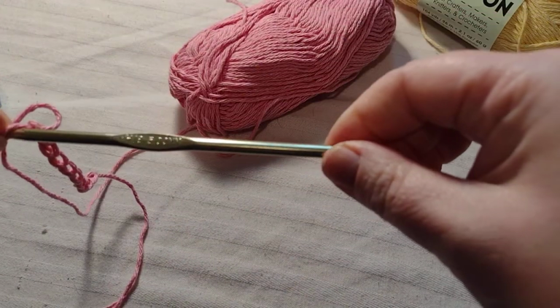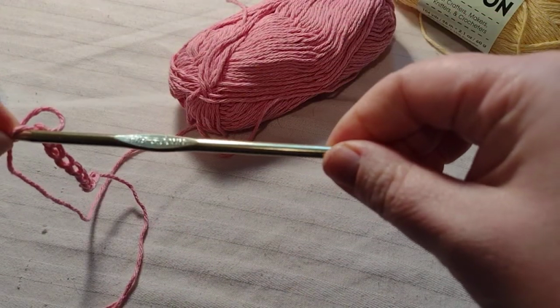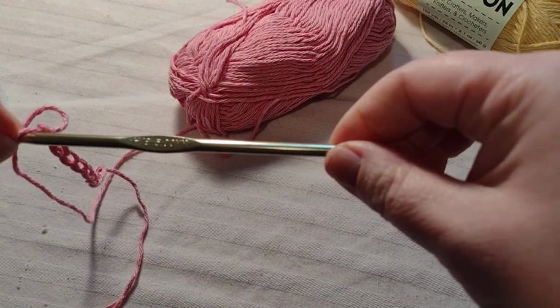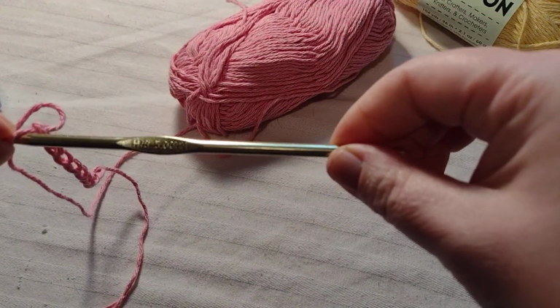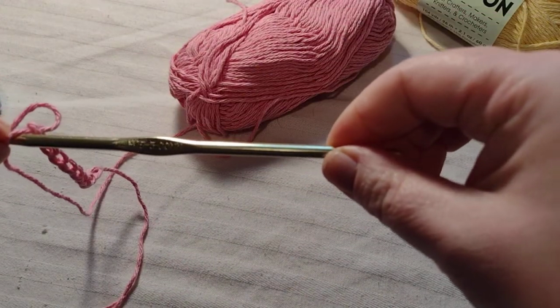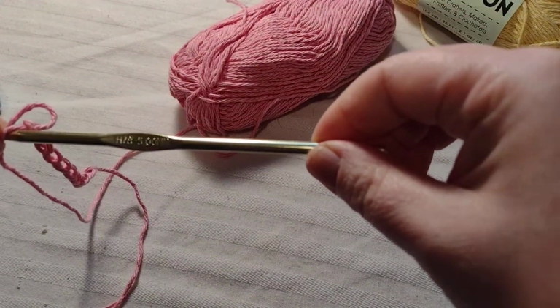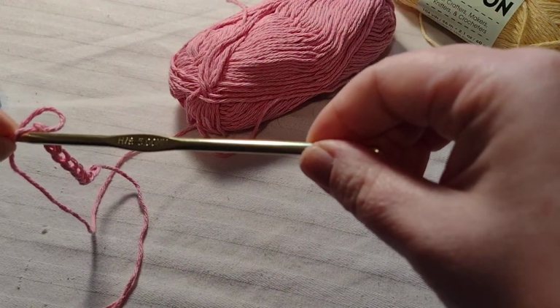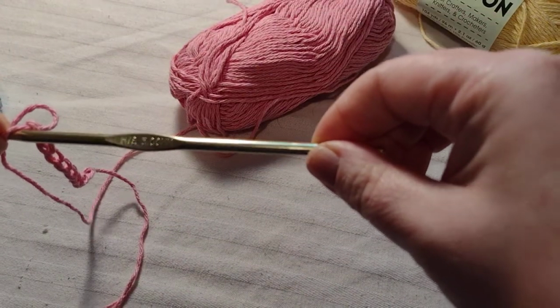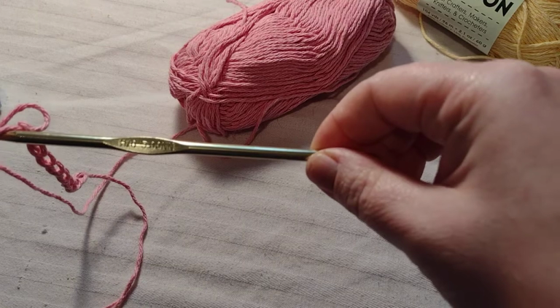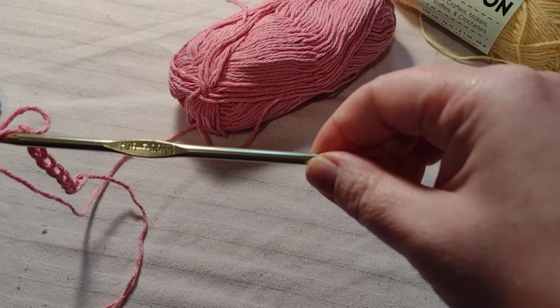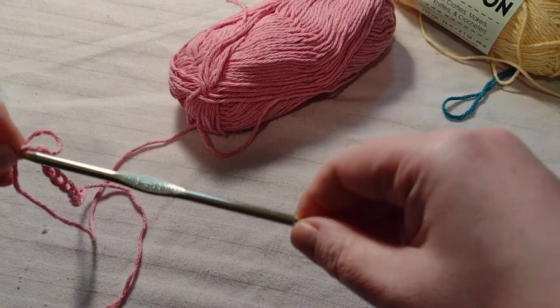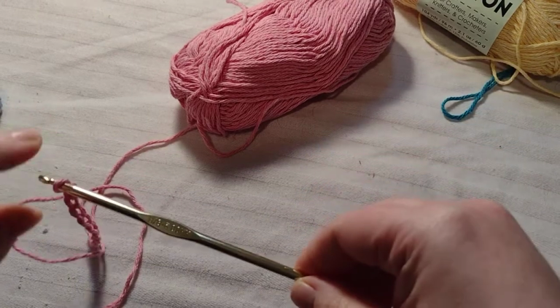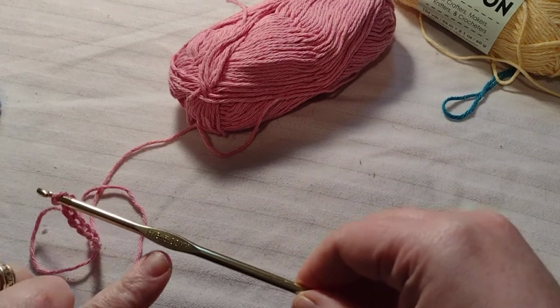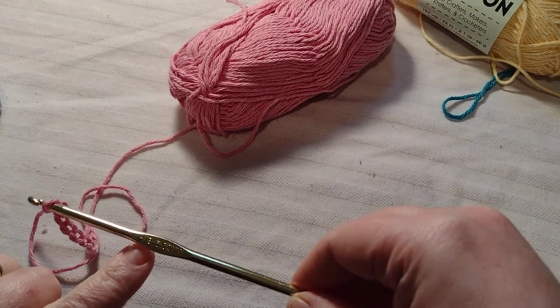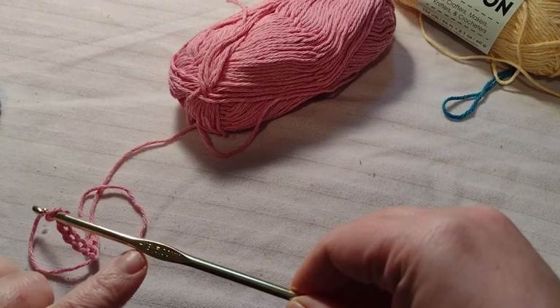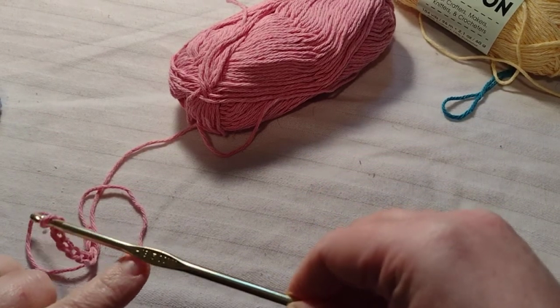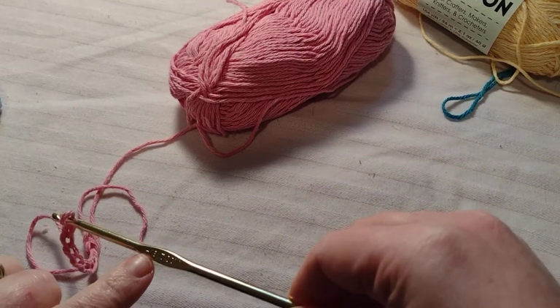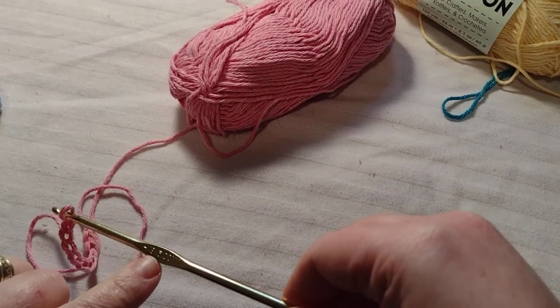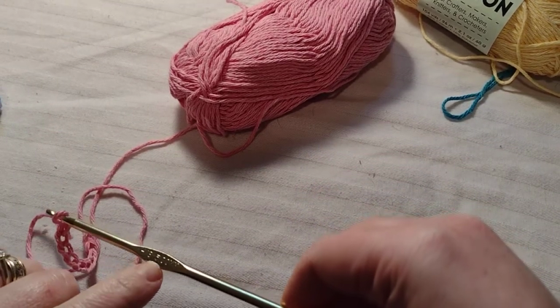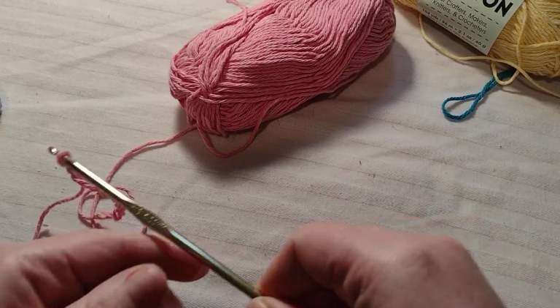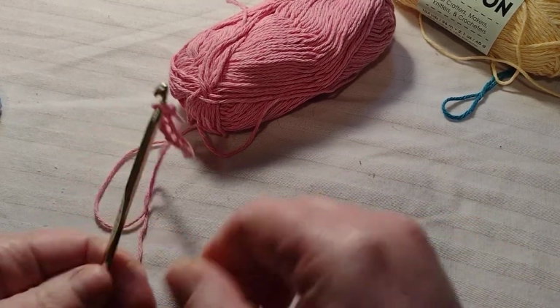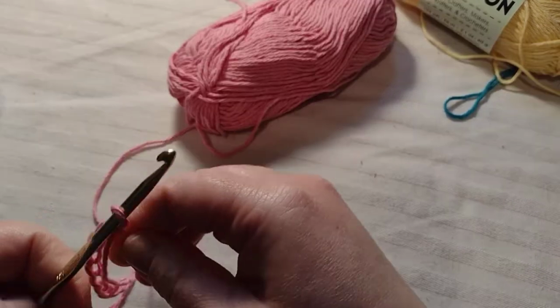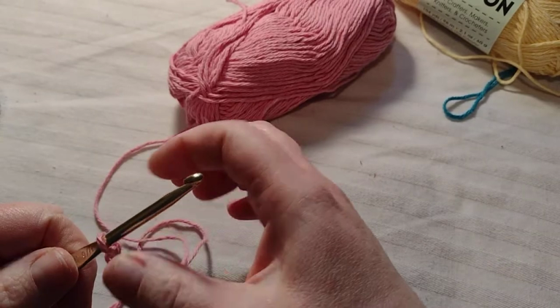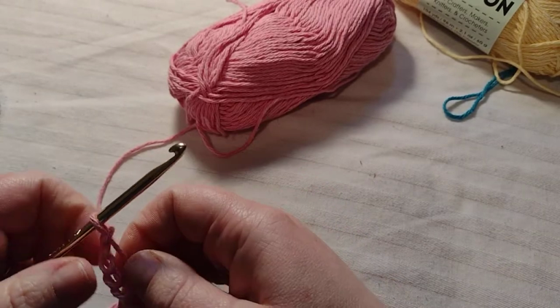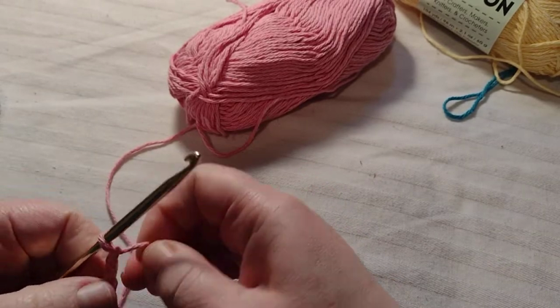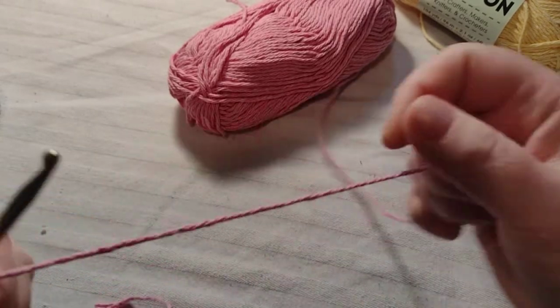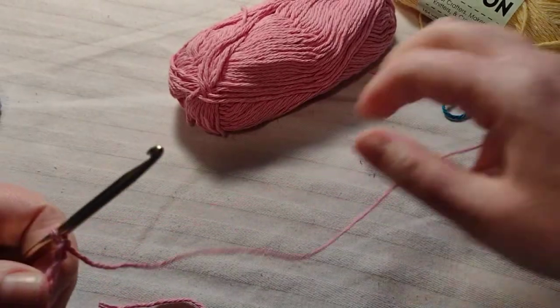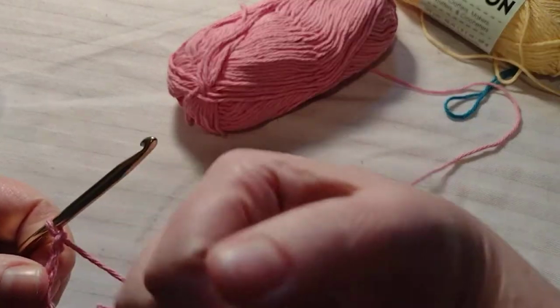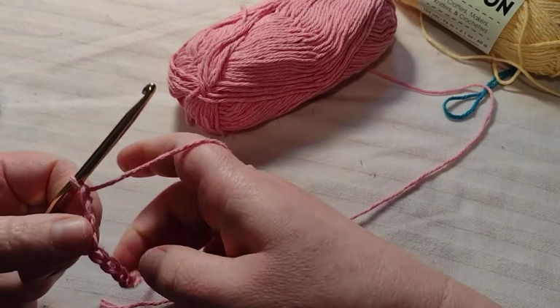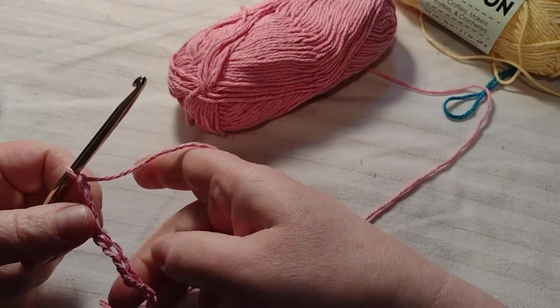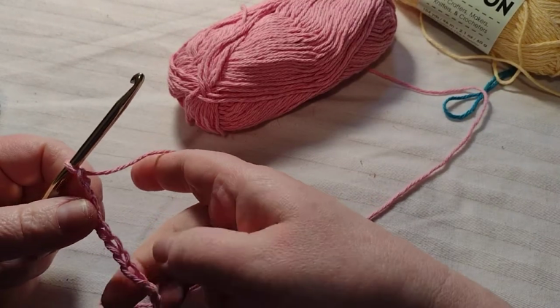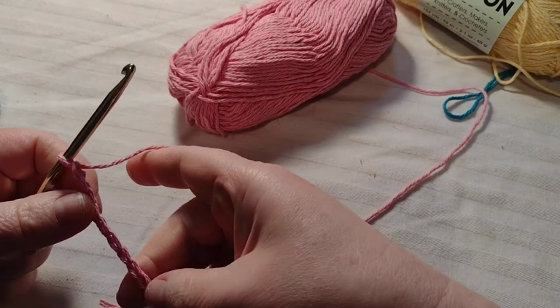I'm using an H hook — it's an H eight, sorry. It's five millimeter.